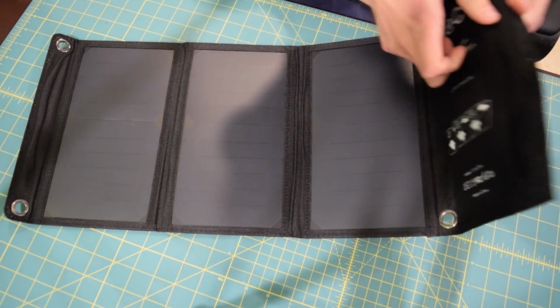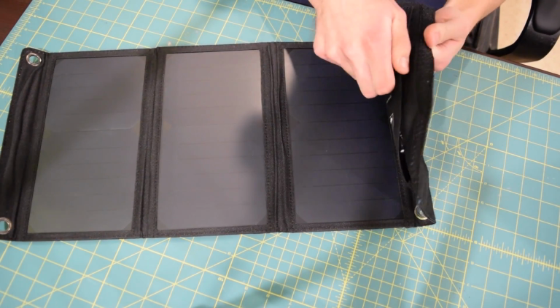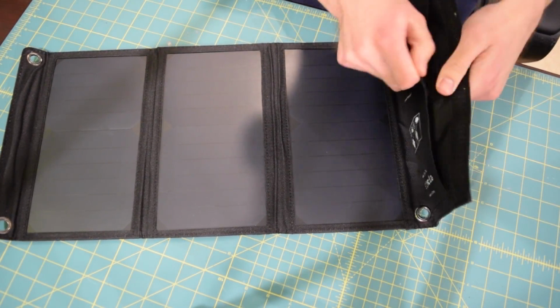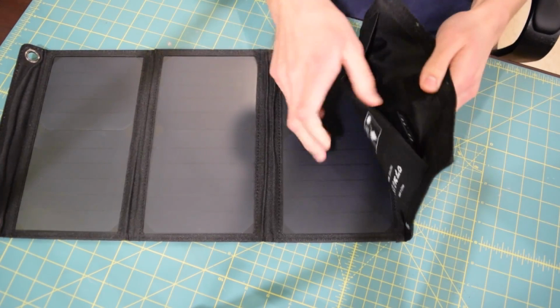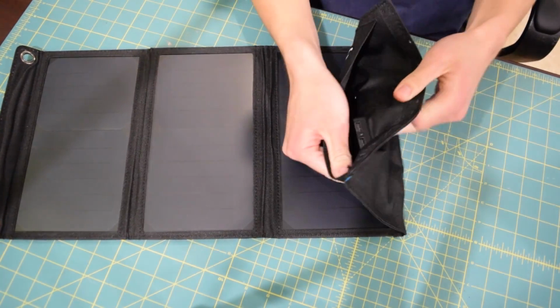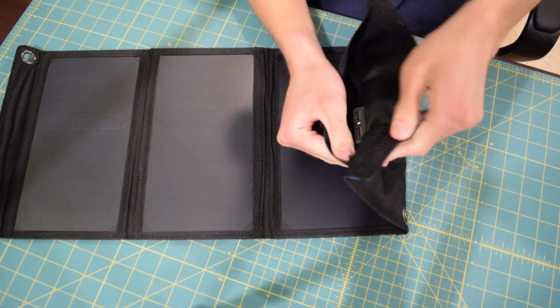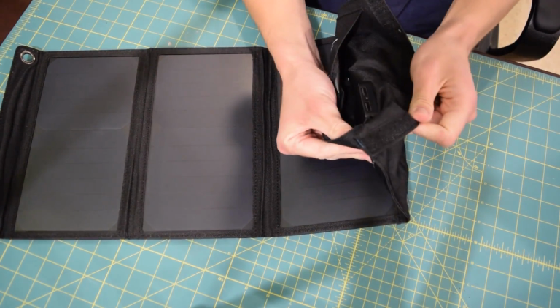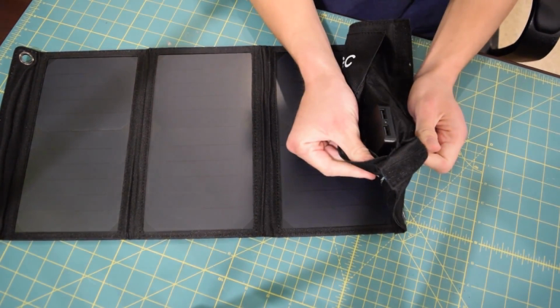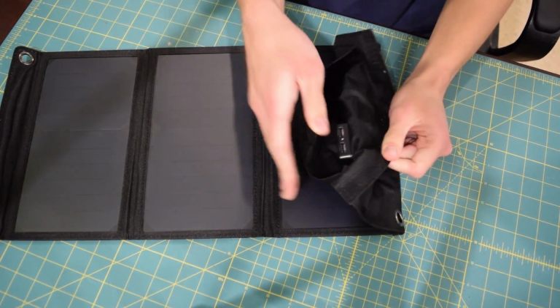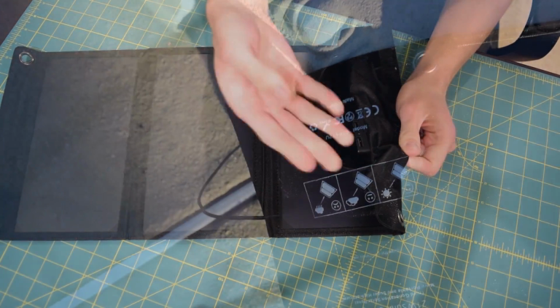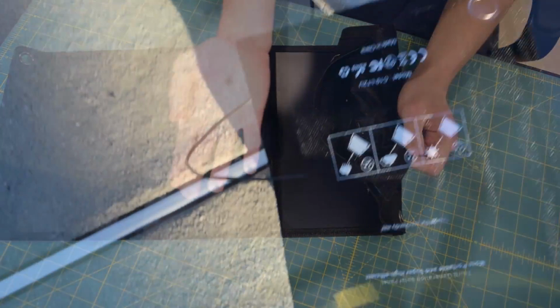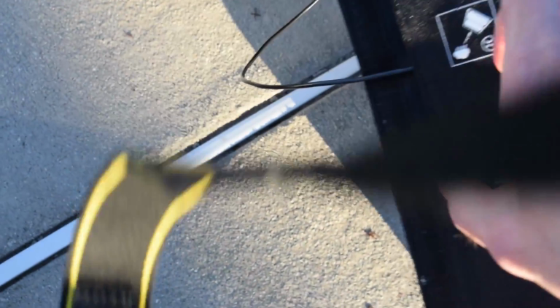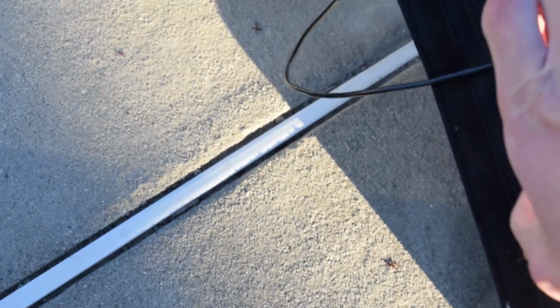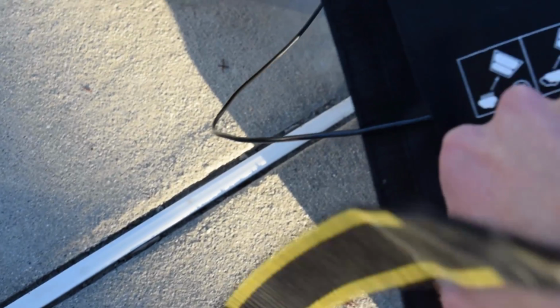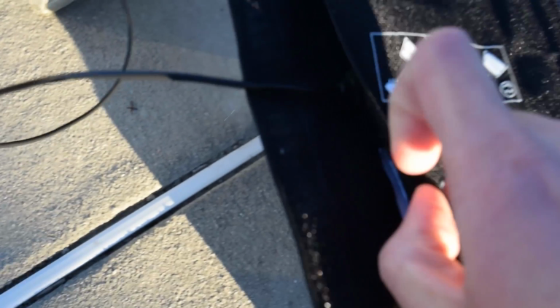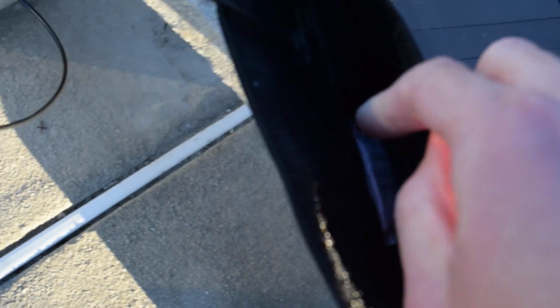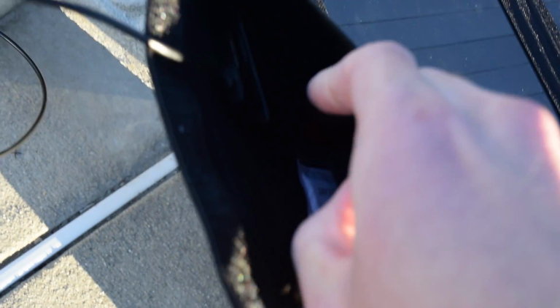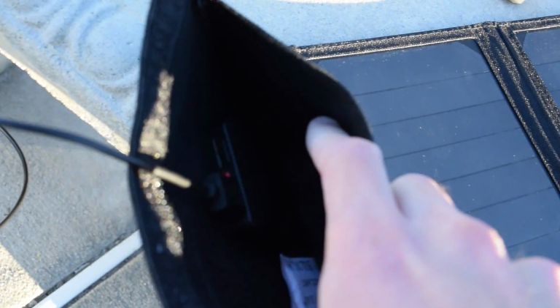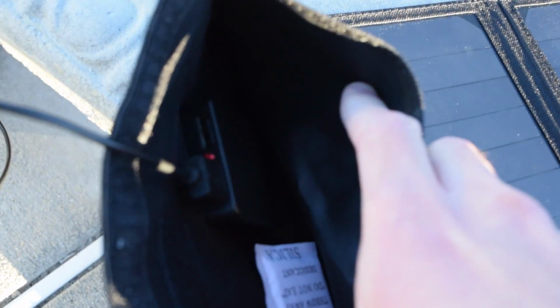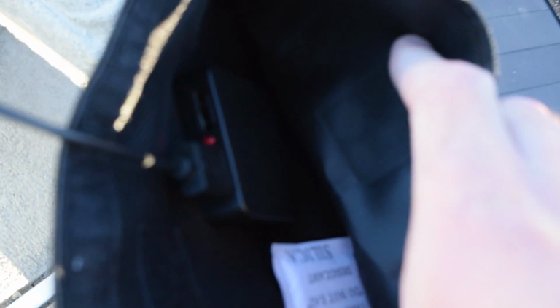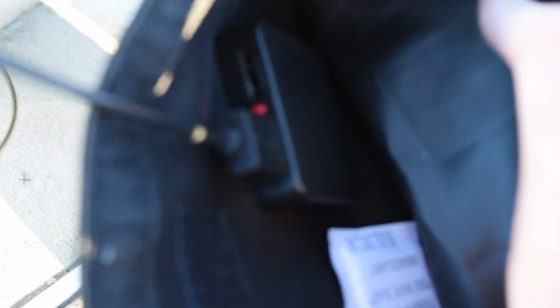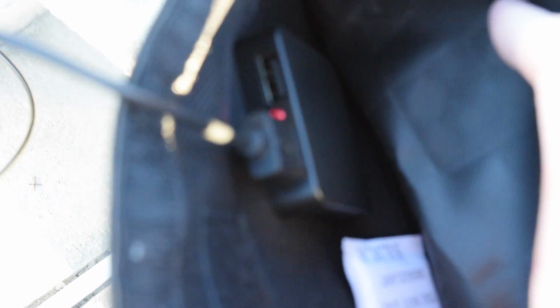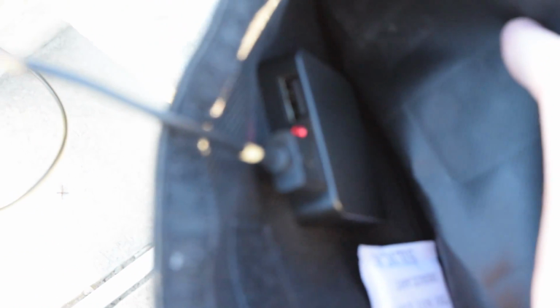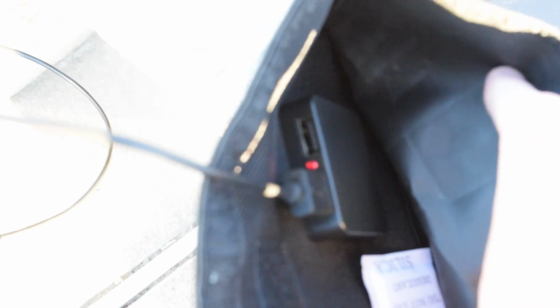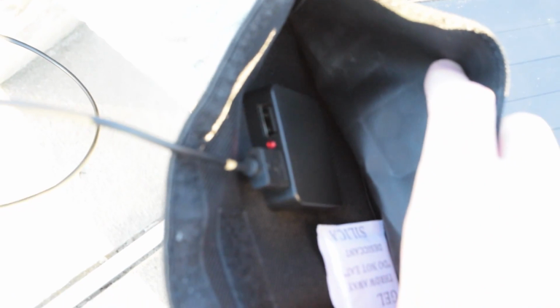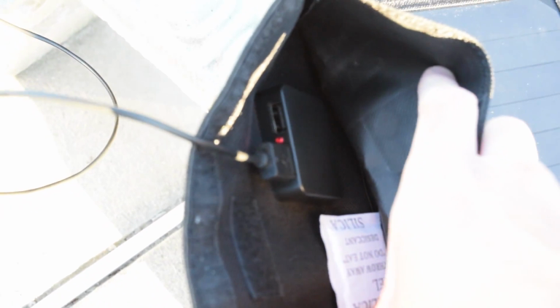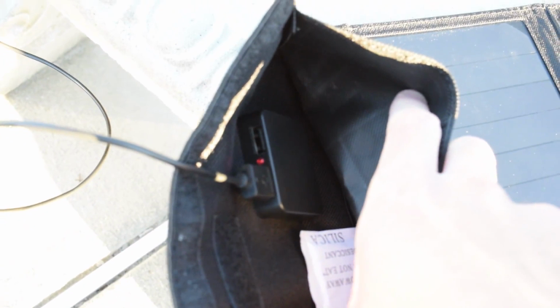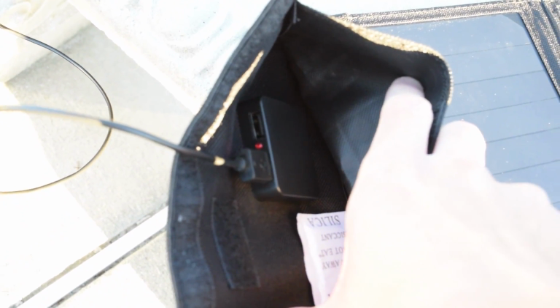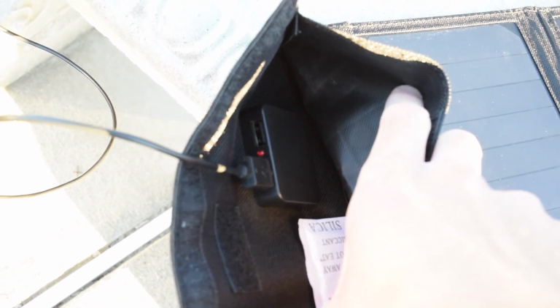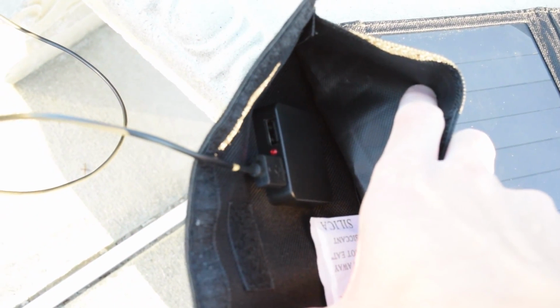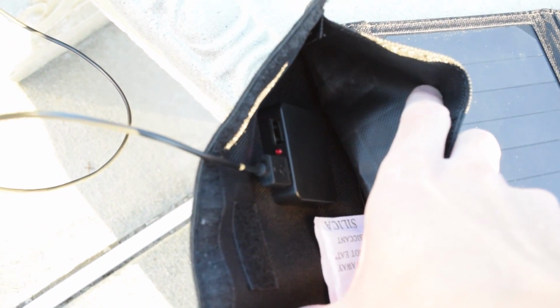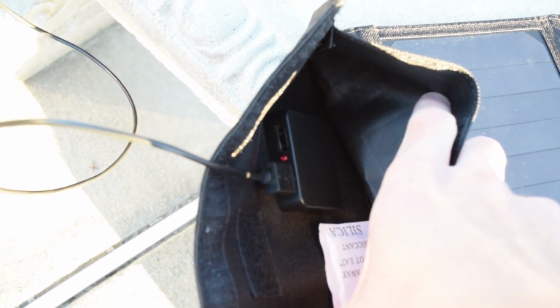If we open up this pouch you can see the USB hub — this is where you're going to plug in your device: phone, tablet, battery pack, etc. There's also some space in here to store something, so maybe you have a portable external battery pack; you just toss it in here and it does velcro shut.